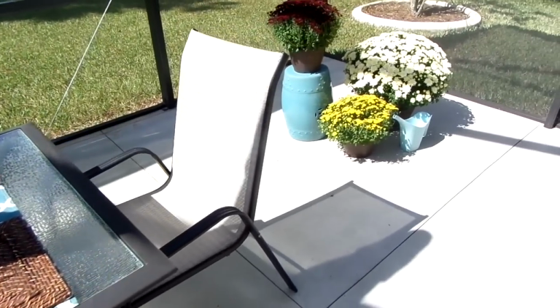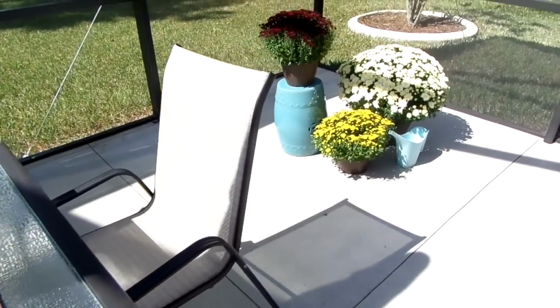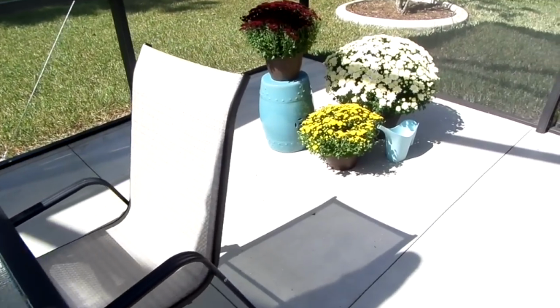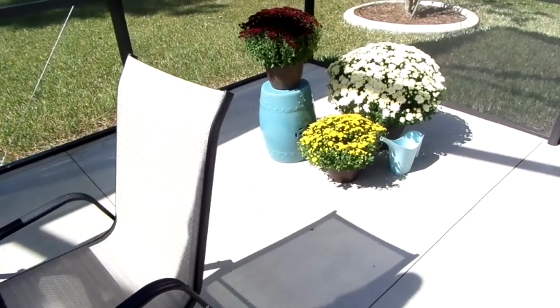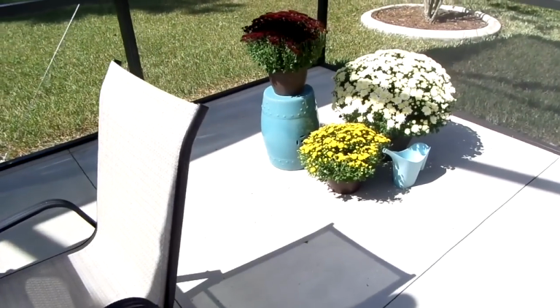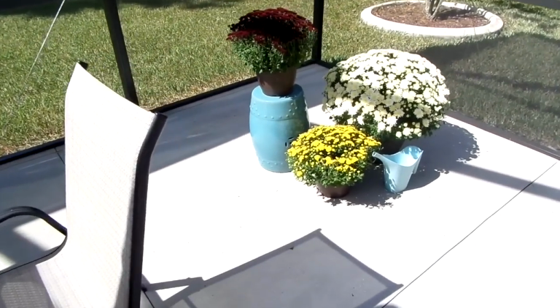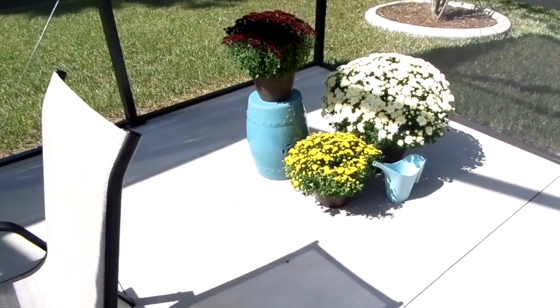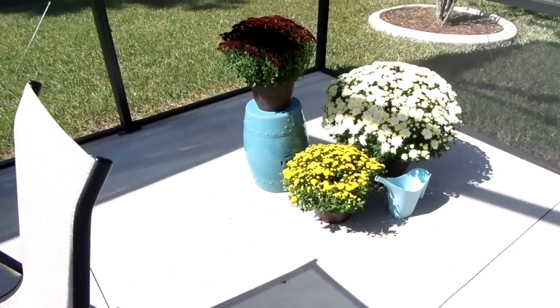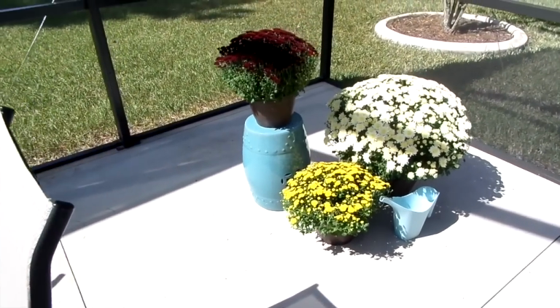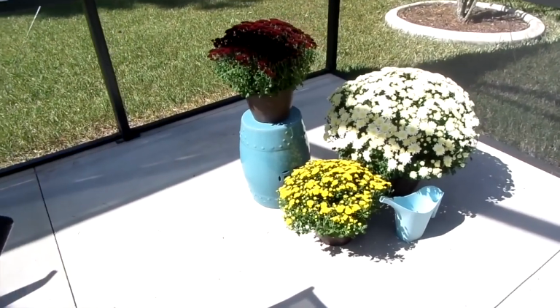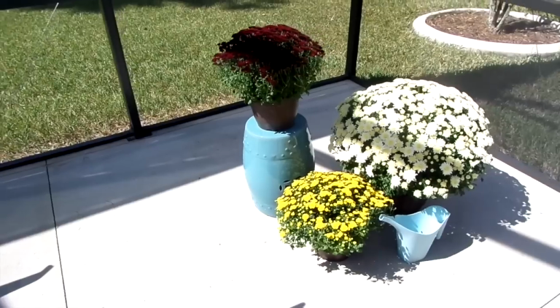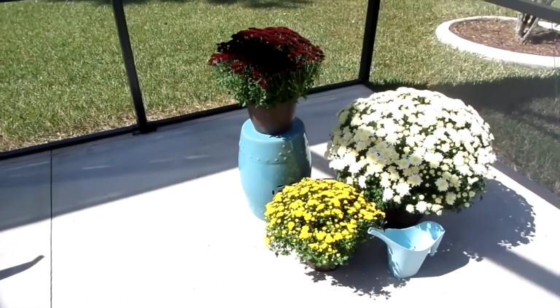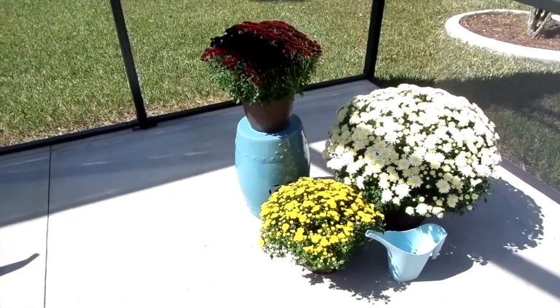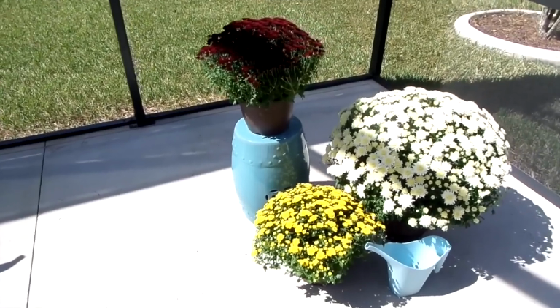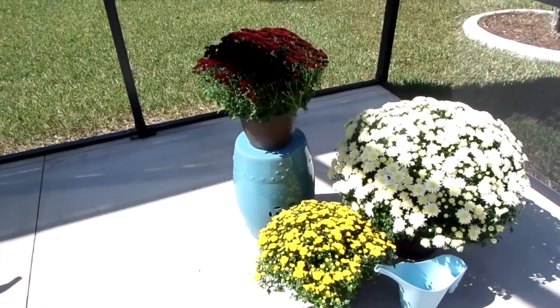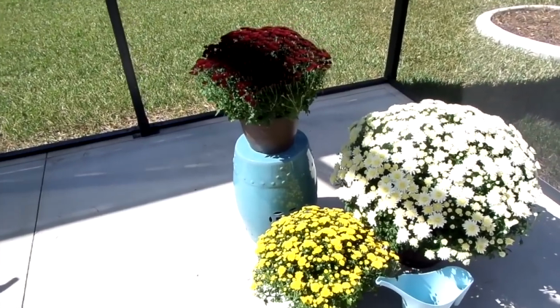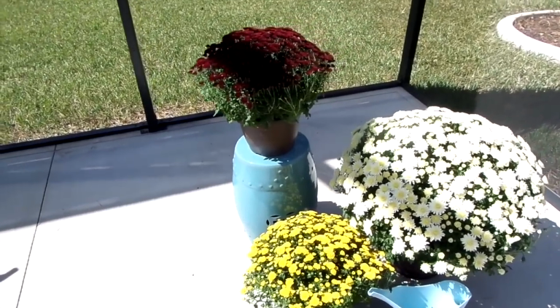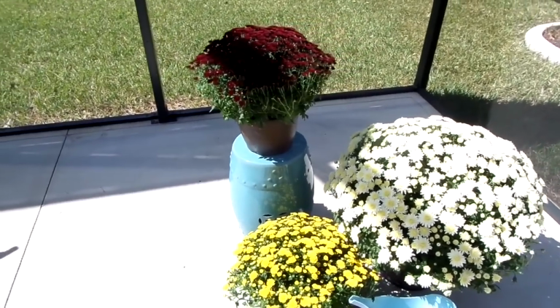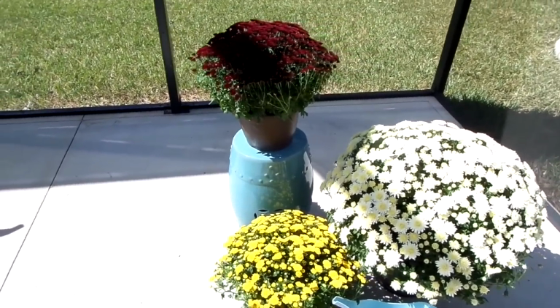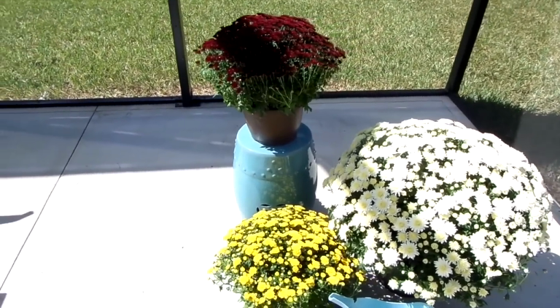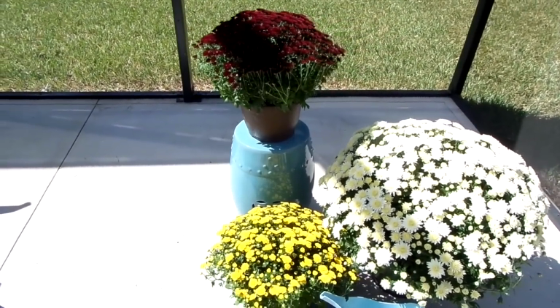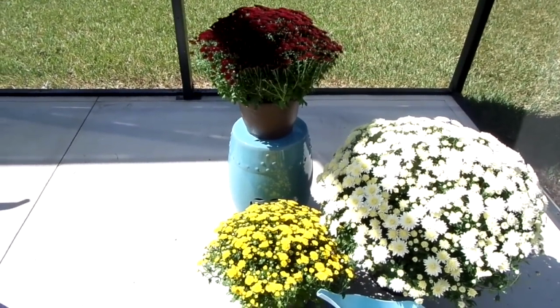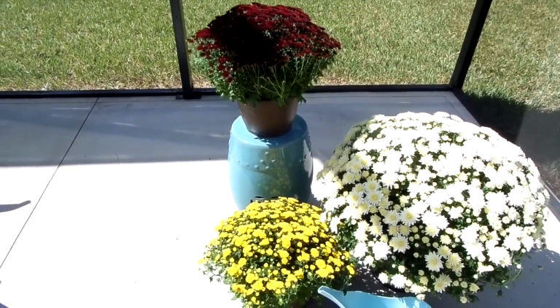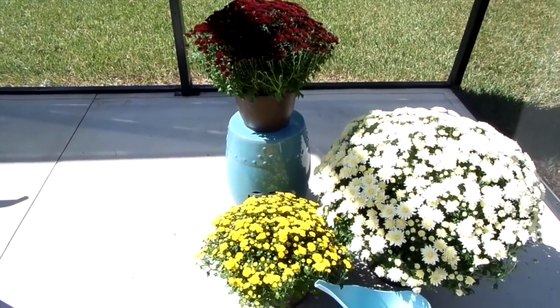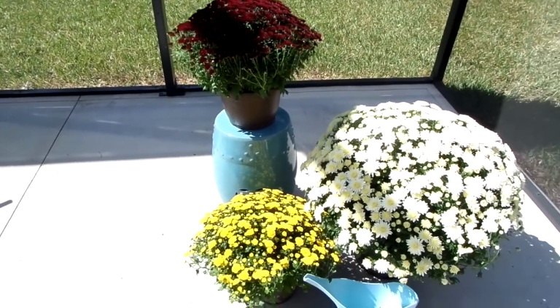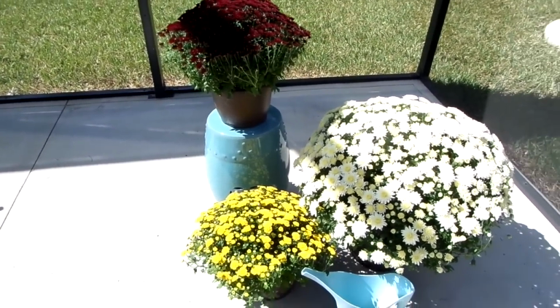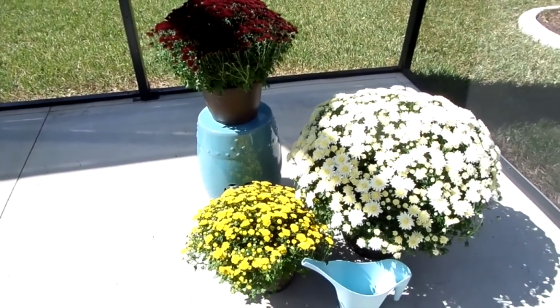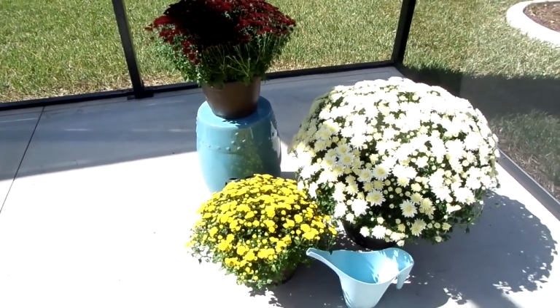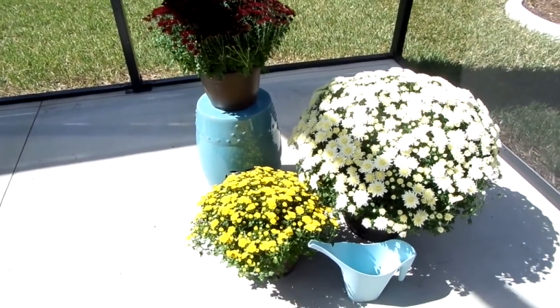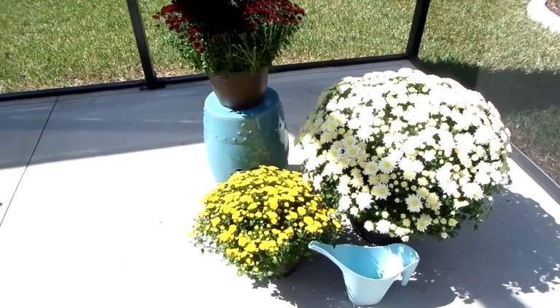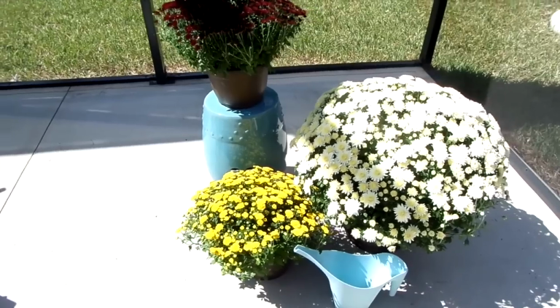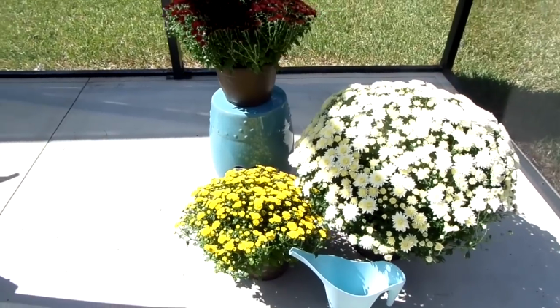Home Depot really had a beautiful selection of mums this year — in case you're interested, they're there now. I keep my watering can out so I can catch the rainwater to water my plants.